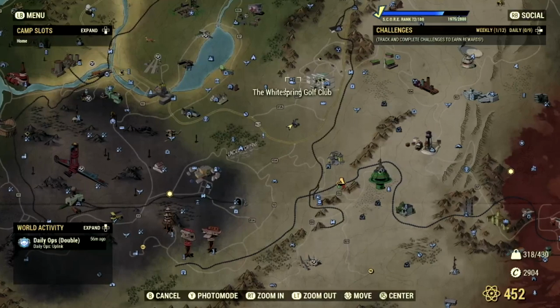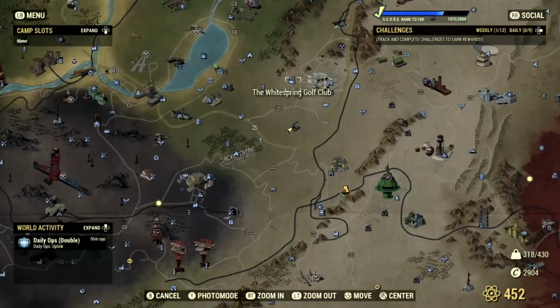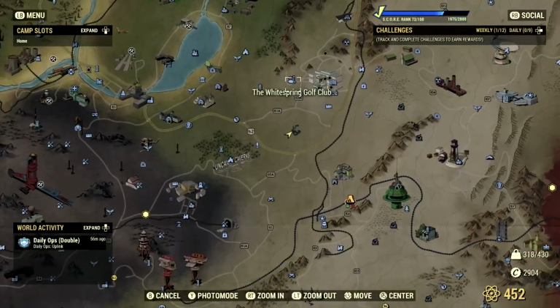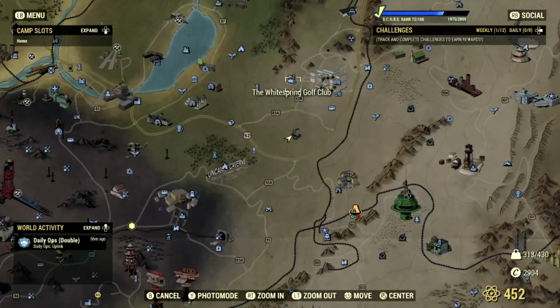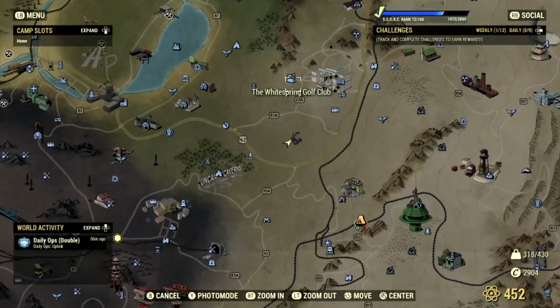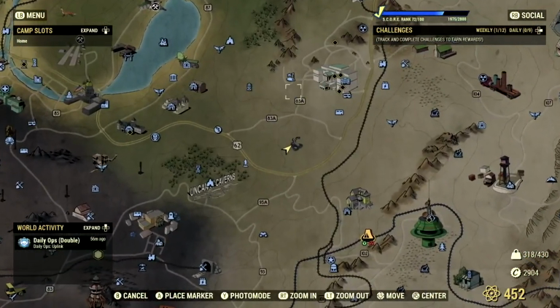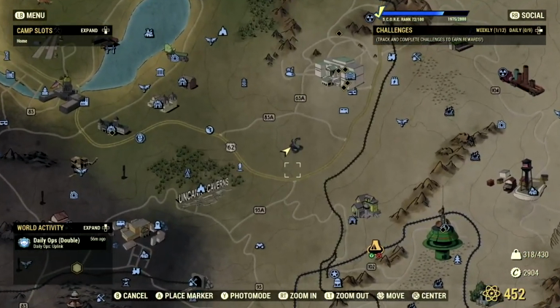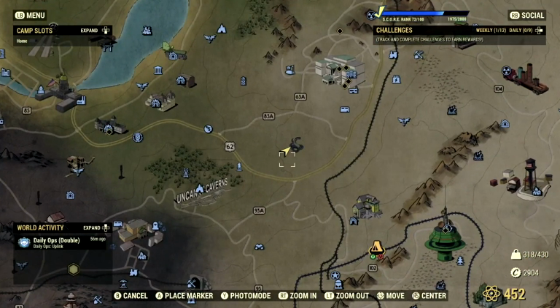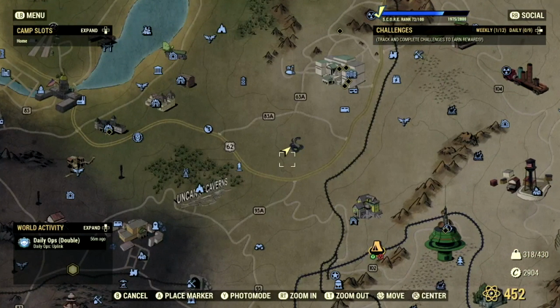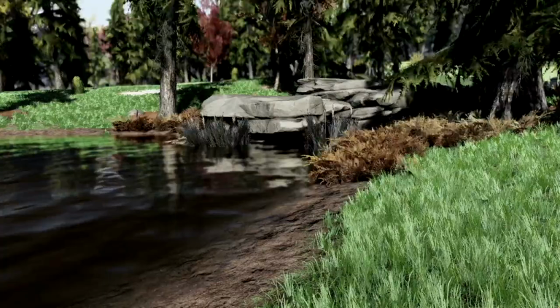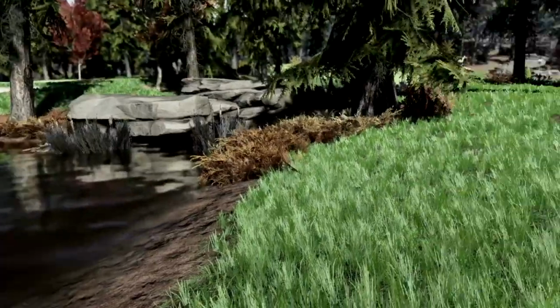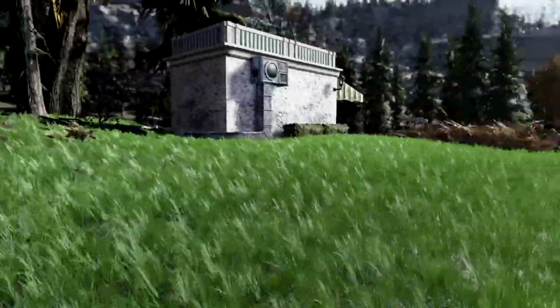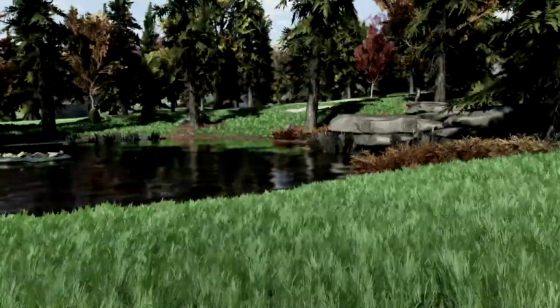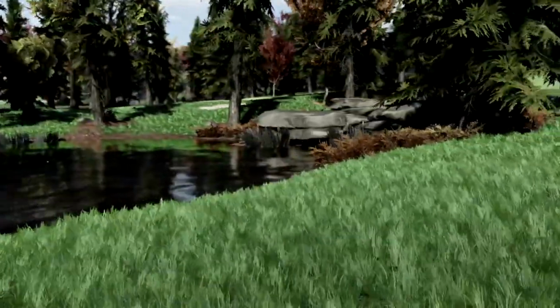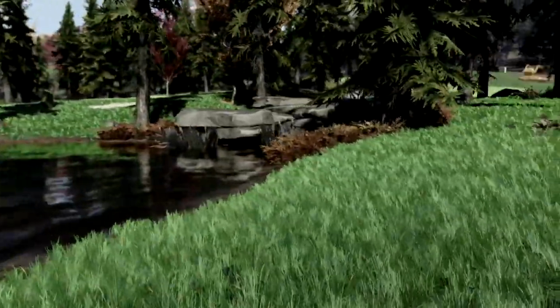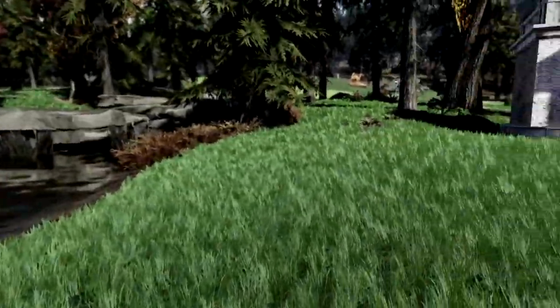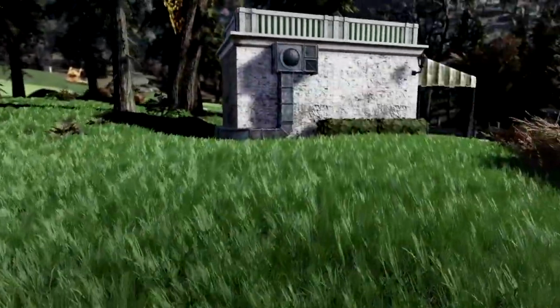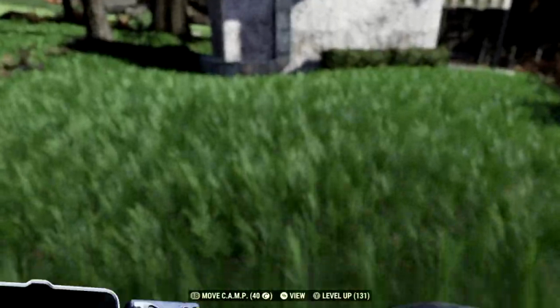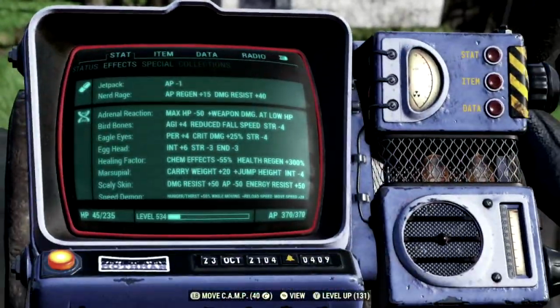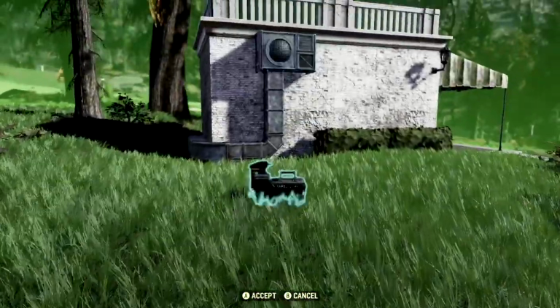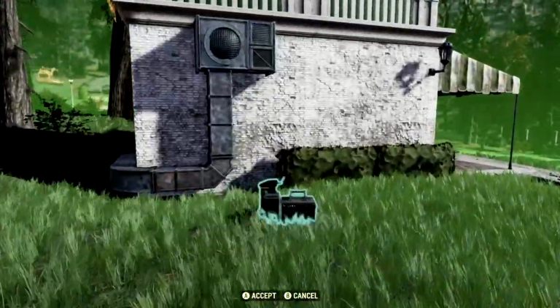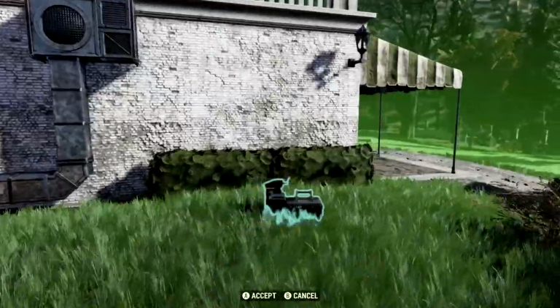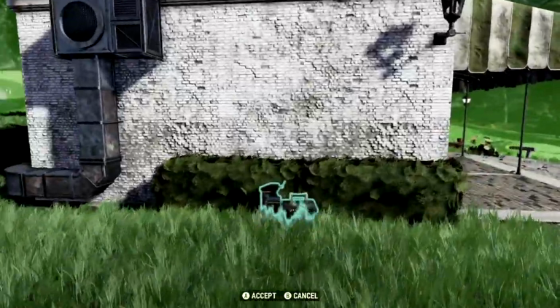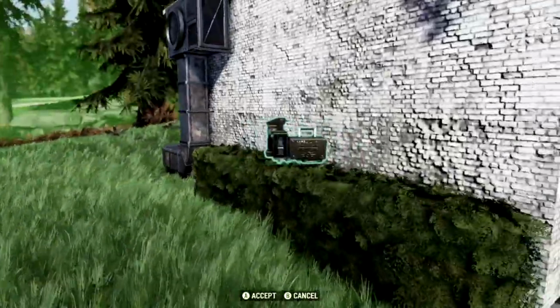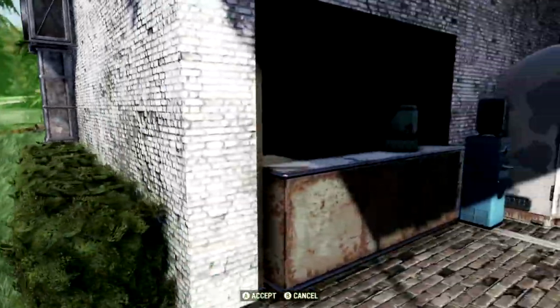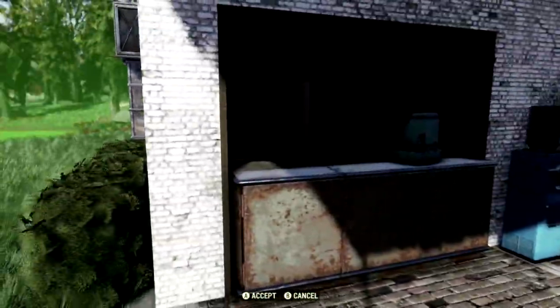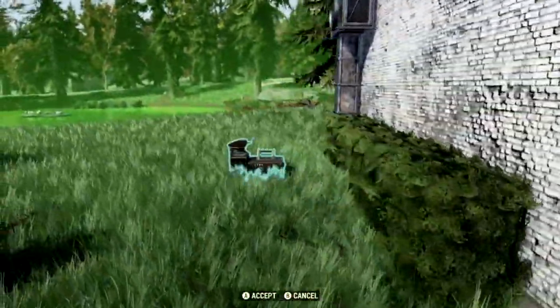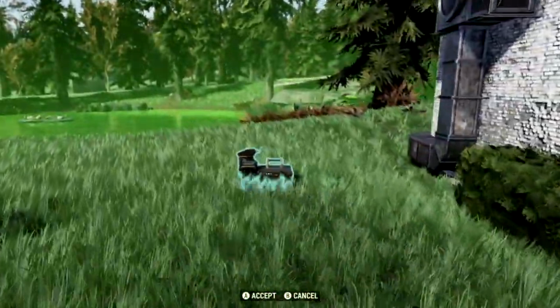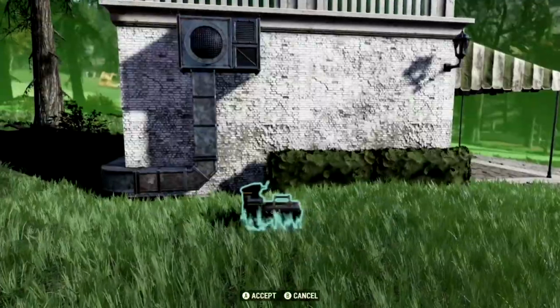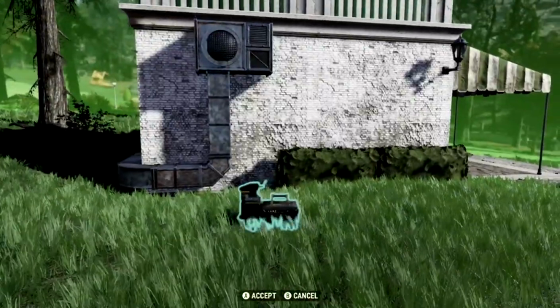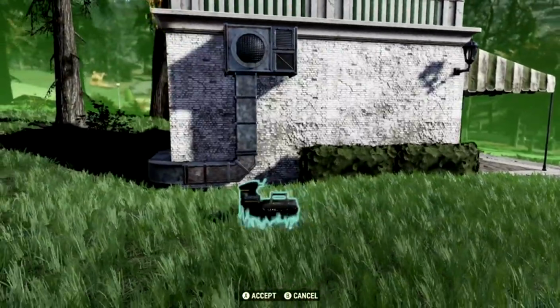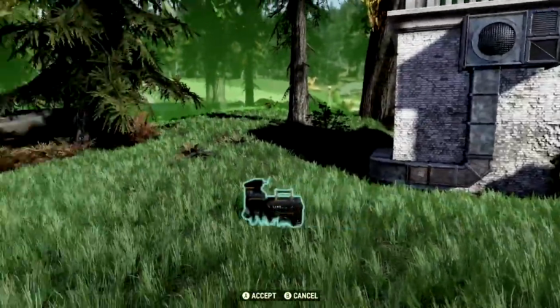The next camp location on our list brings us just south of the White Springs Golf Club at the White Springs Golf Course. Here is one of my favorite places at the course, because you can have your very own pre-built structure, which is pretty cool to use for stores. How fantastic is that?